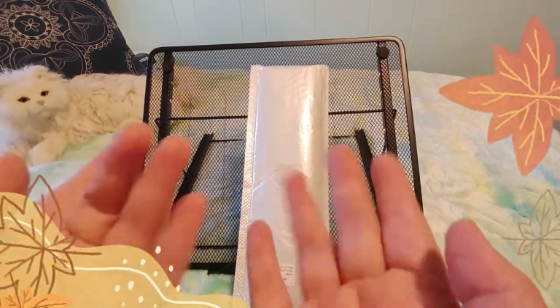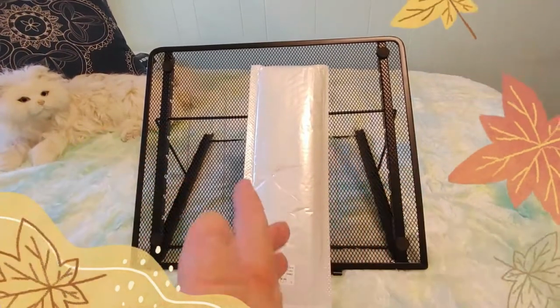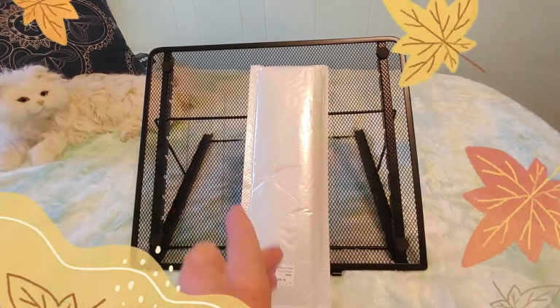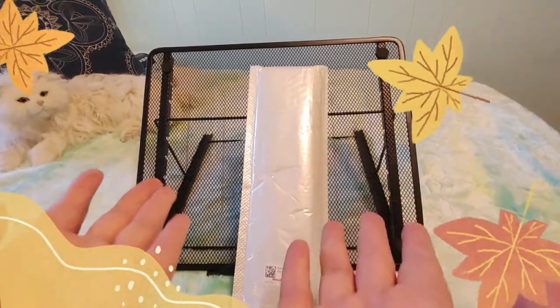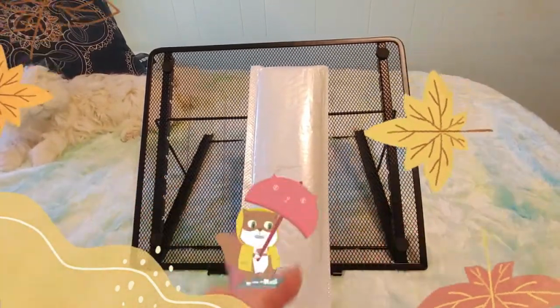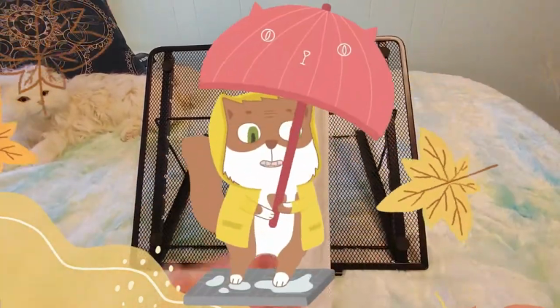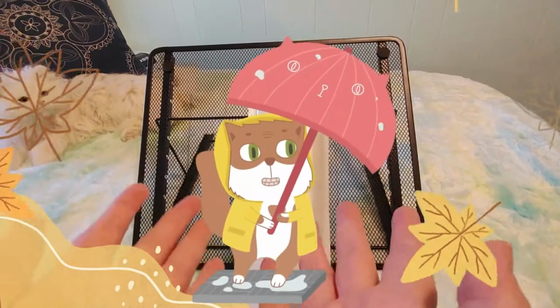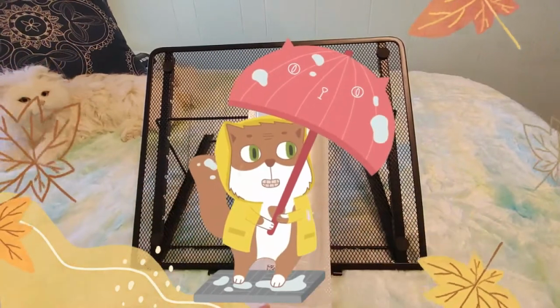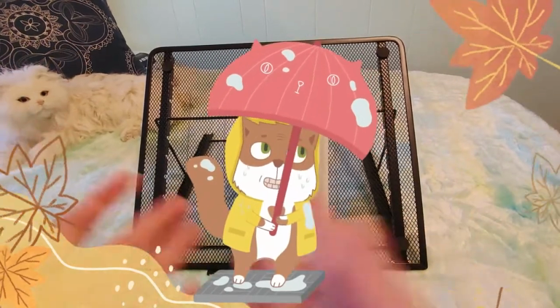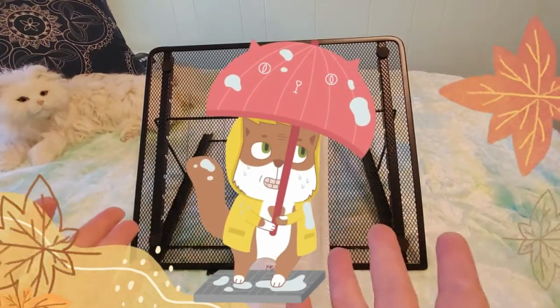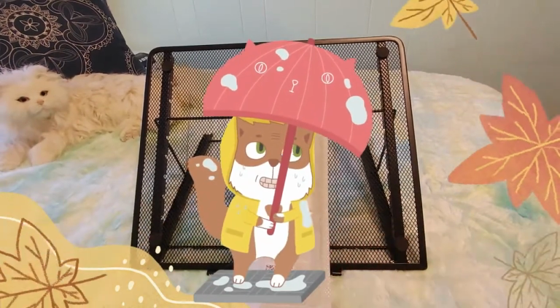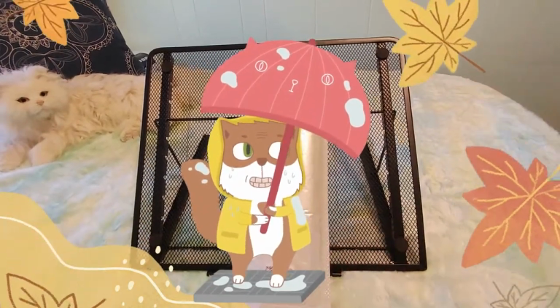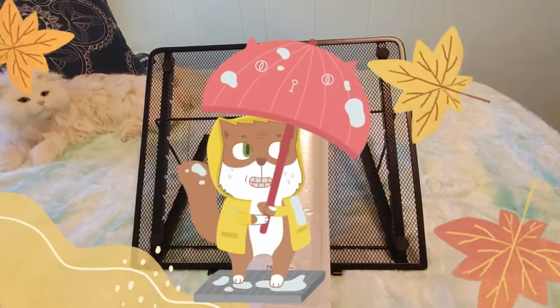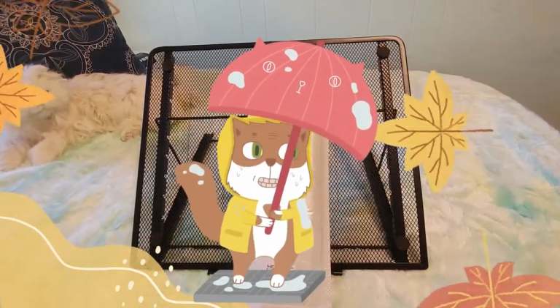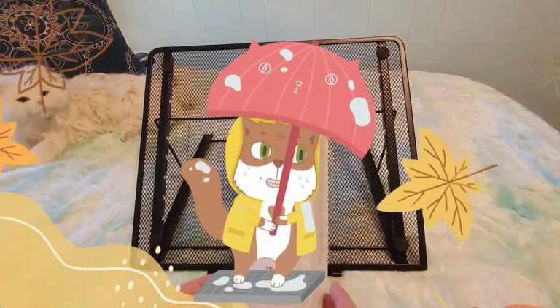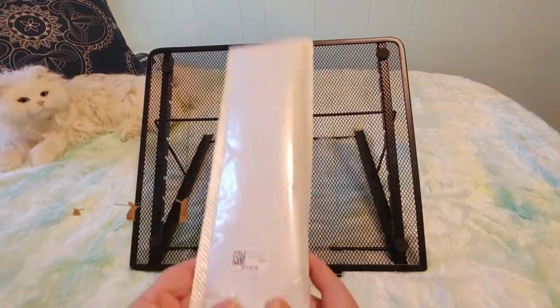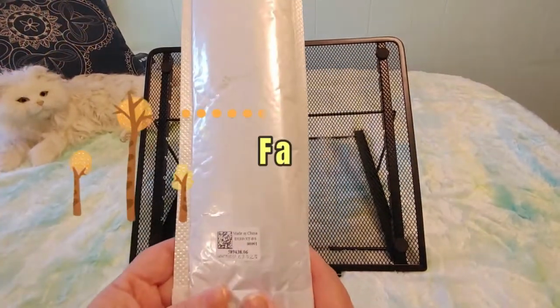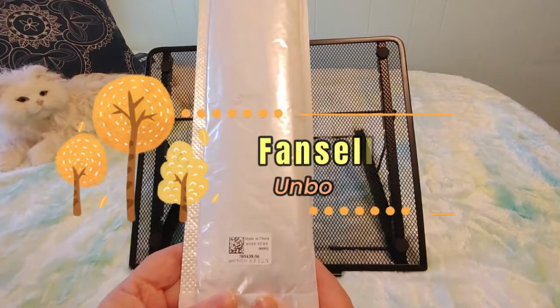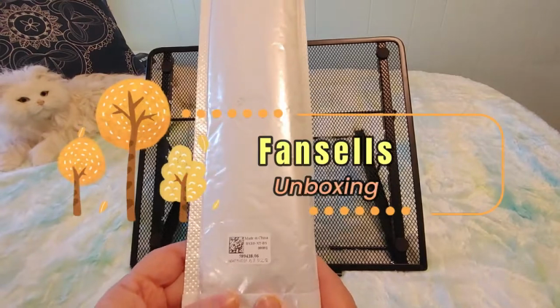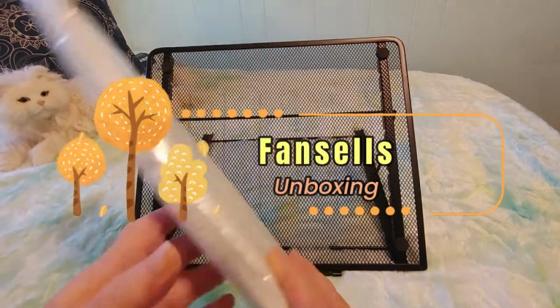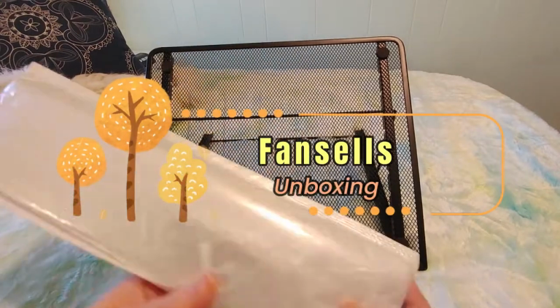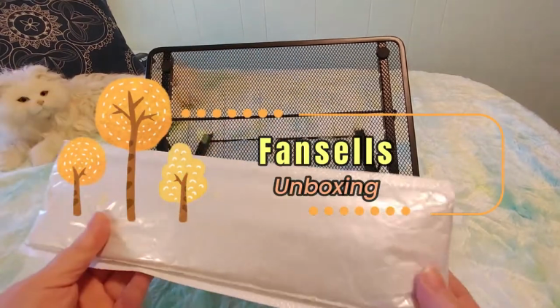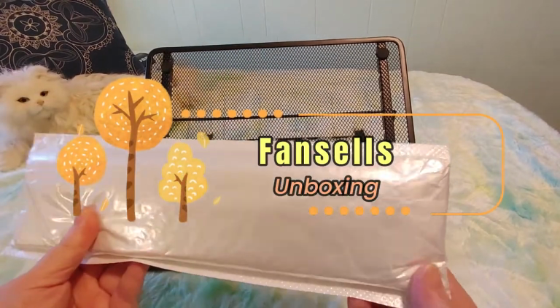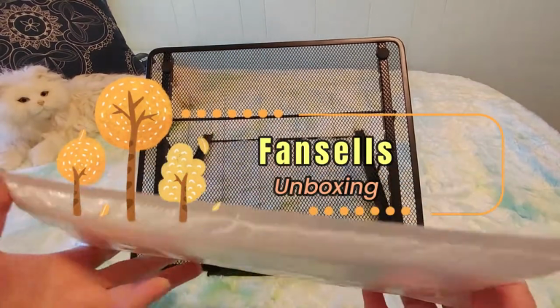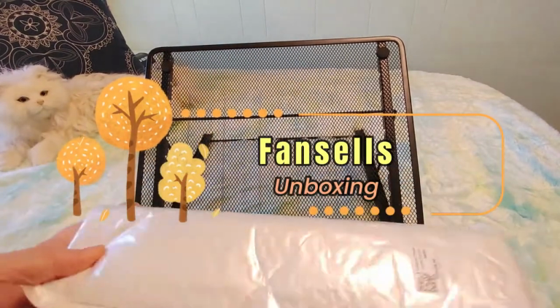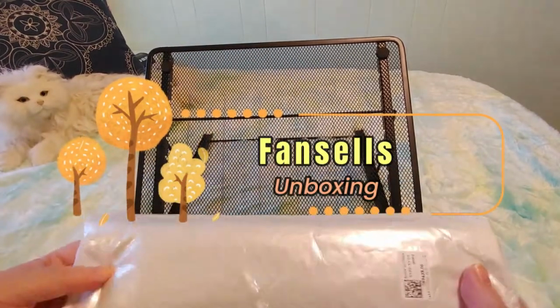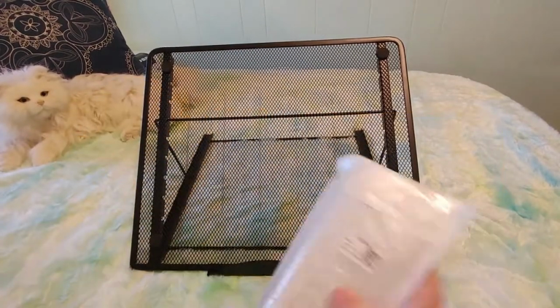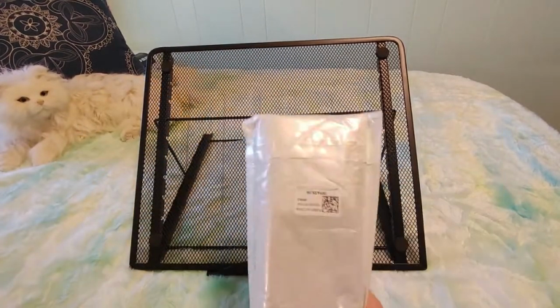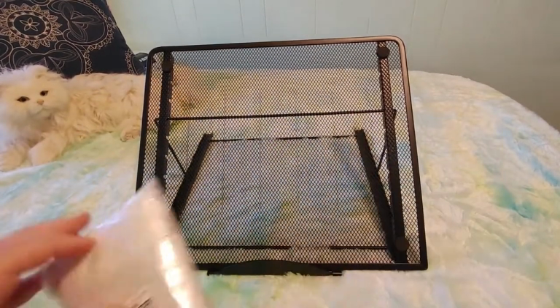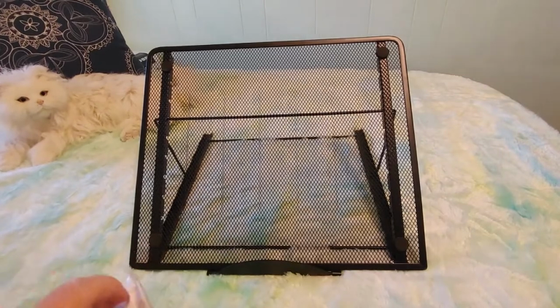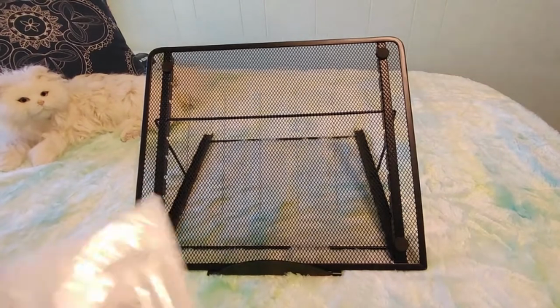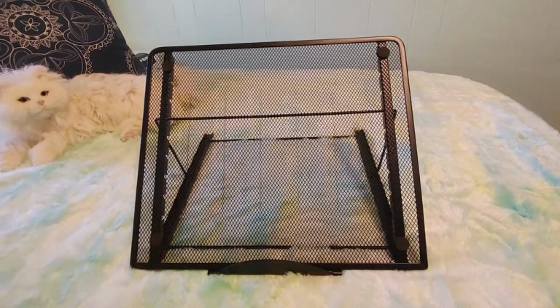Hi guys, this is Crafty Cat, welcome back to my channel and welcome if you're new. We are here with a brand new Fancells unboxing/unbagging video — we have this new diamond painting to open and I'm really excited to see what it's going to be like.